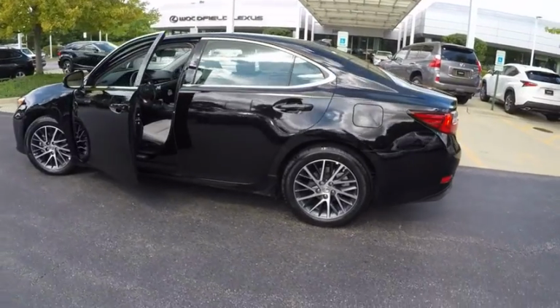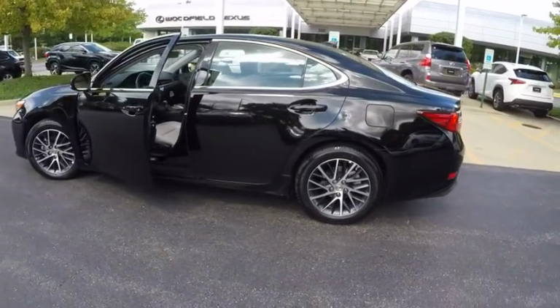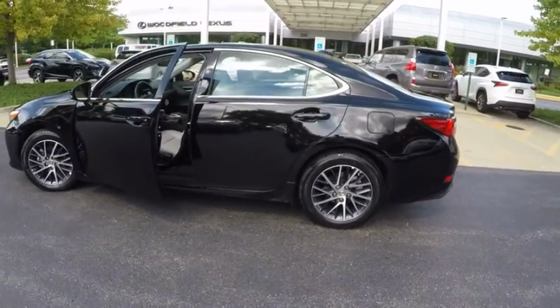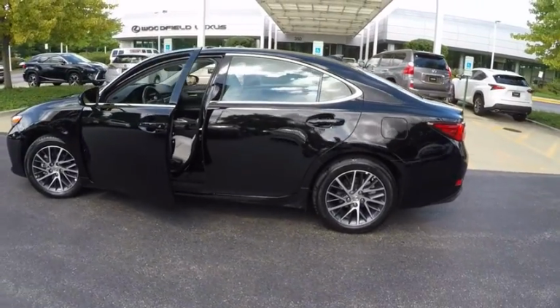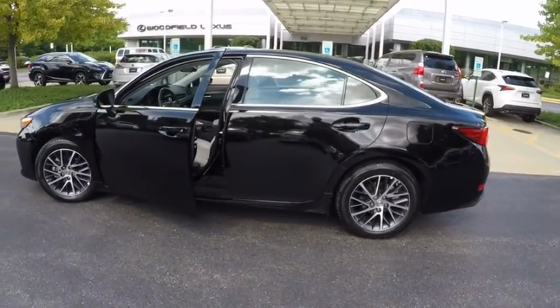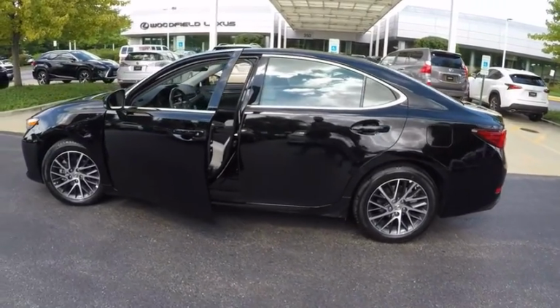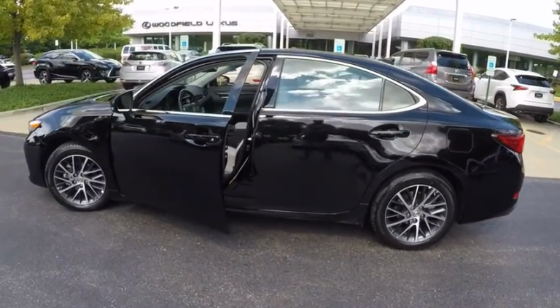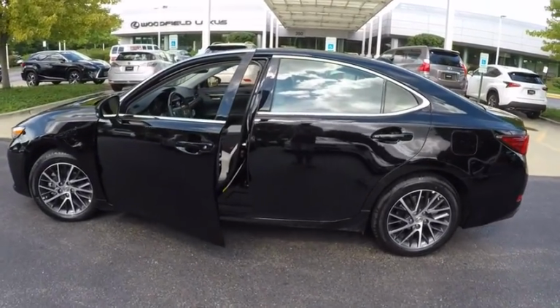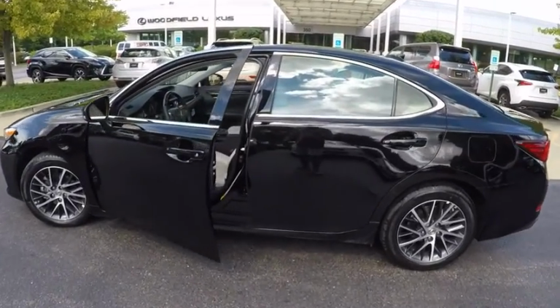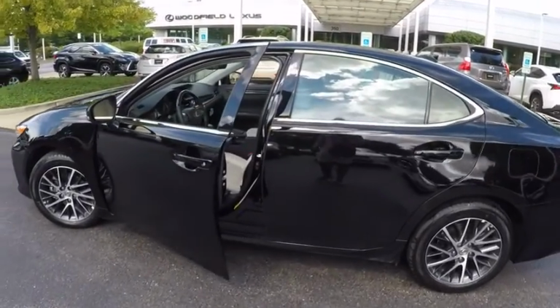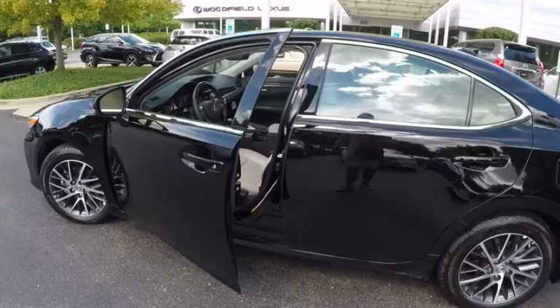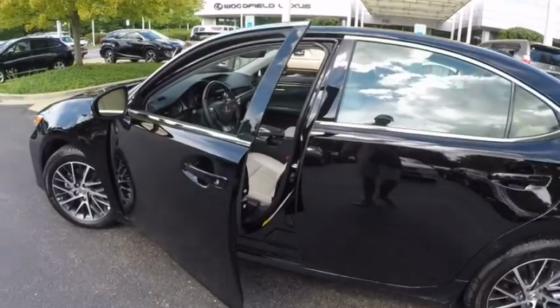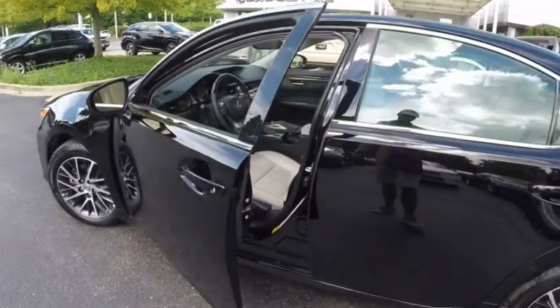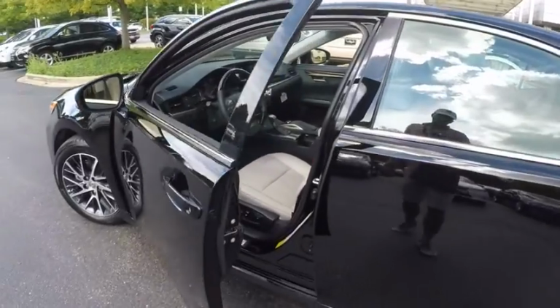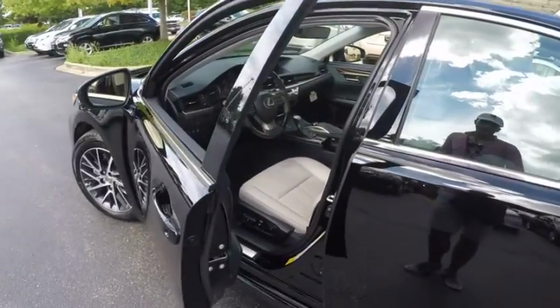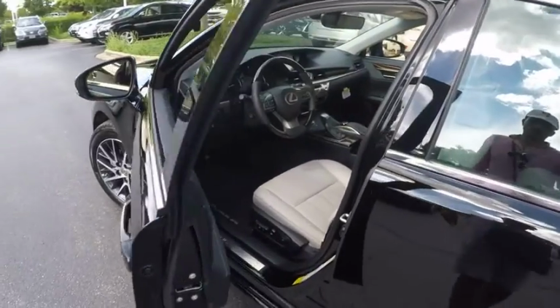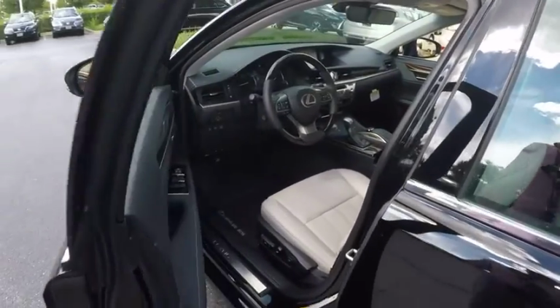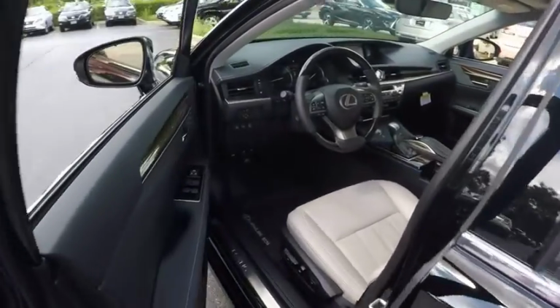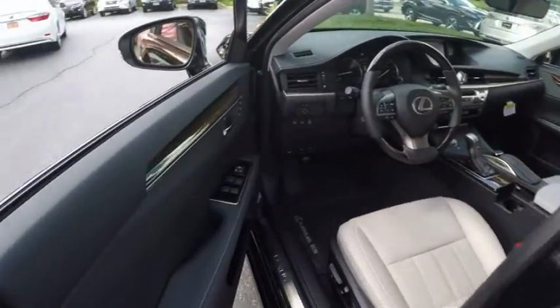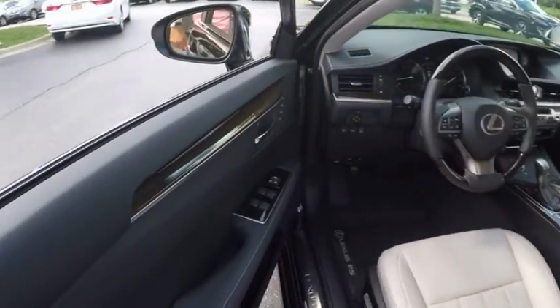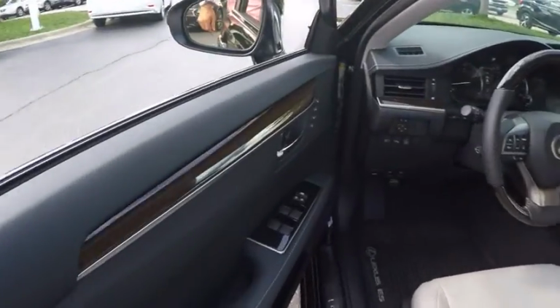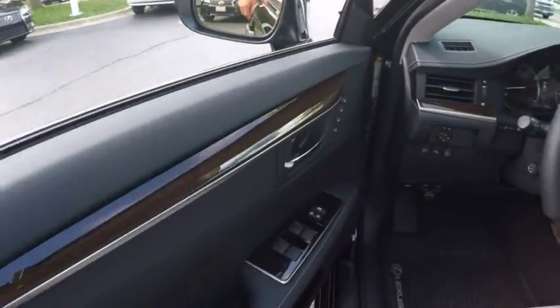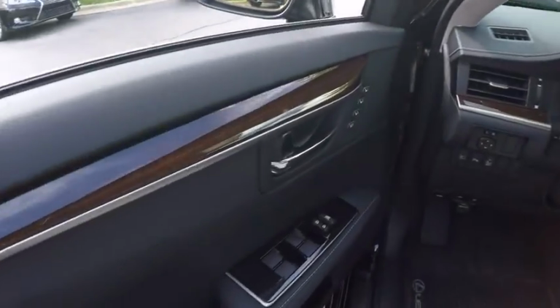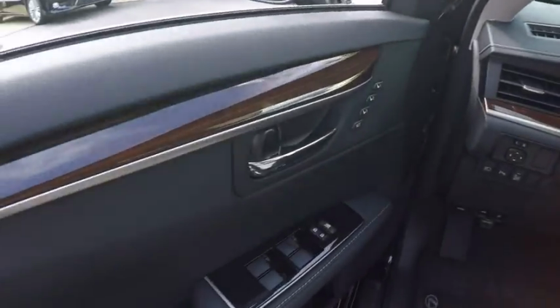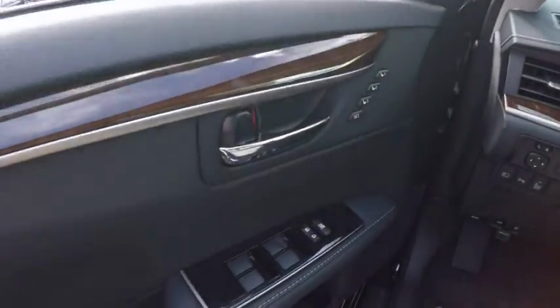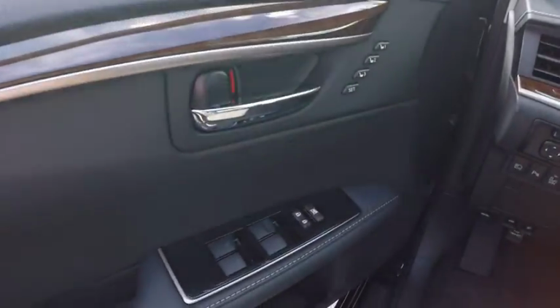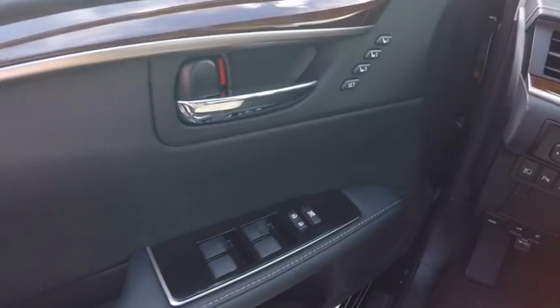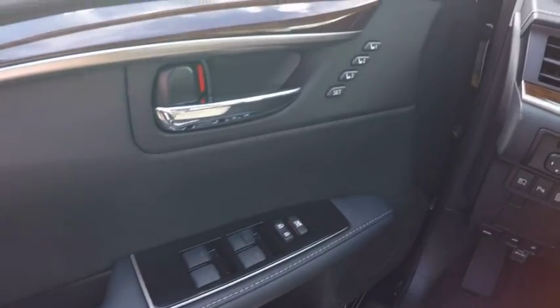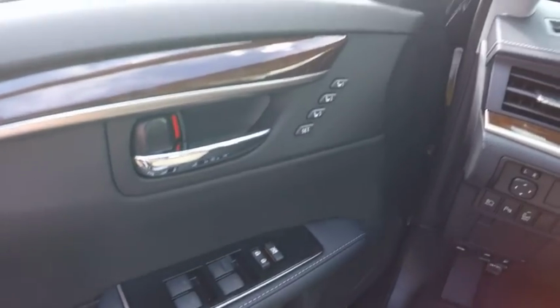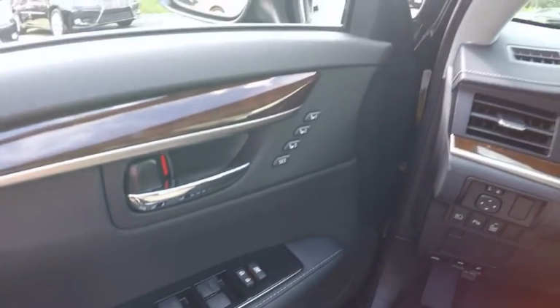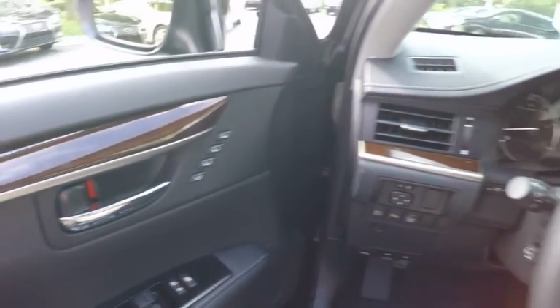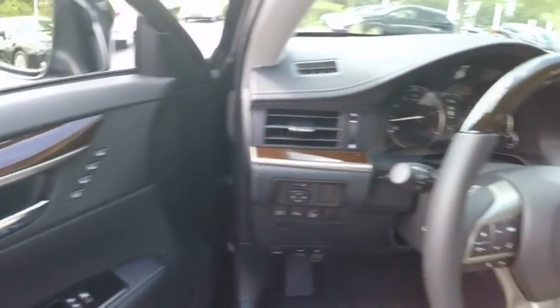Traction control, power steering, cruise control, child safety locks, clock, compass, fog lights, power brakes, cargo area light, rear floor mats.